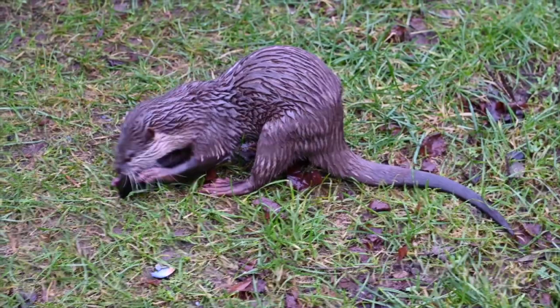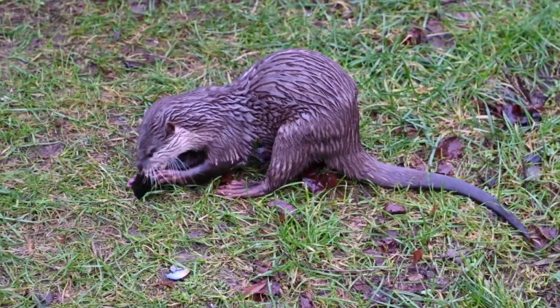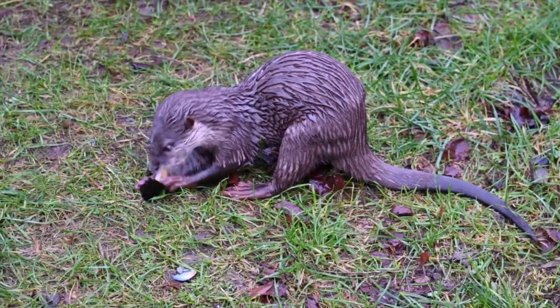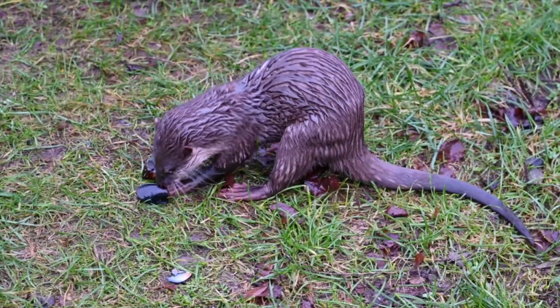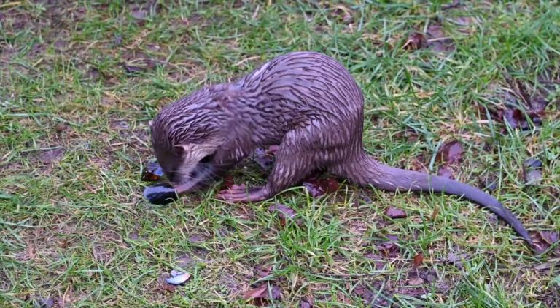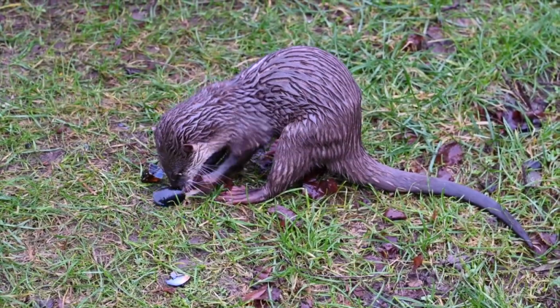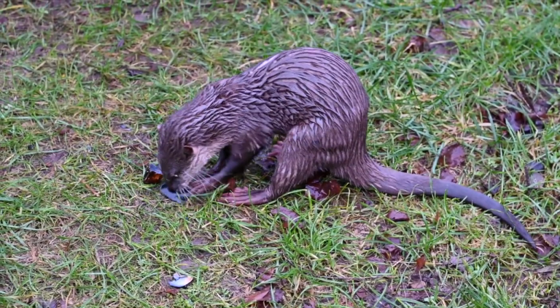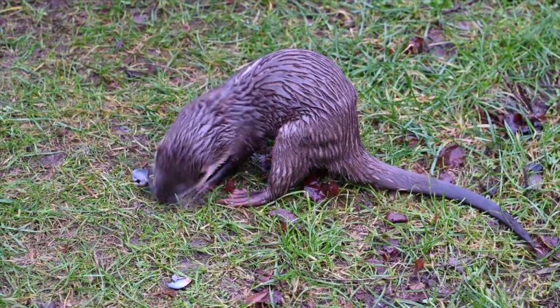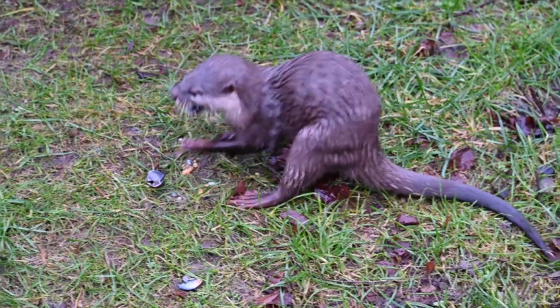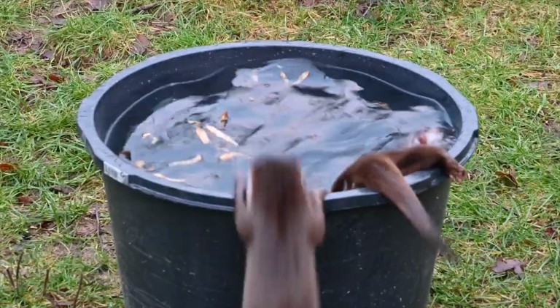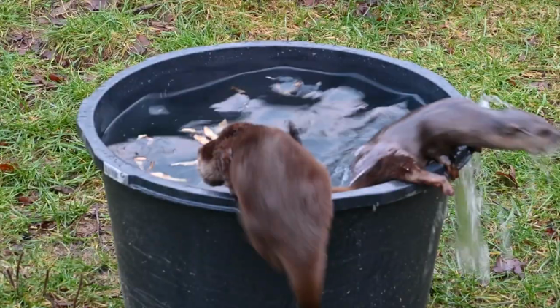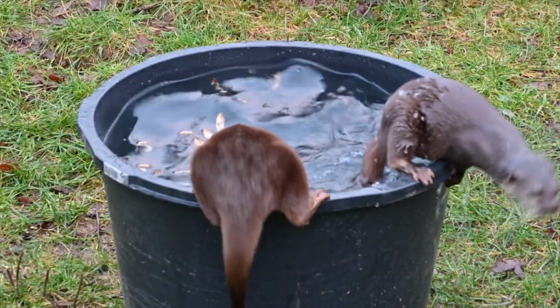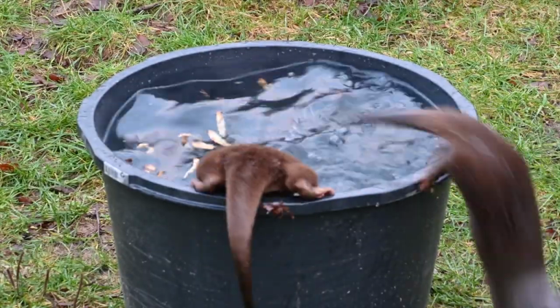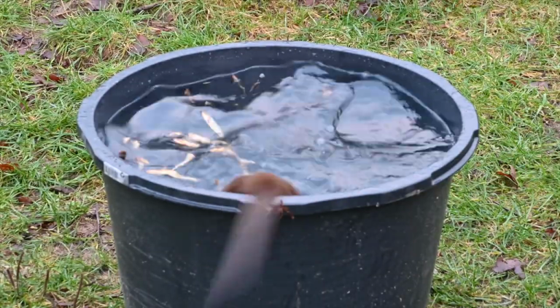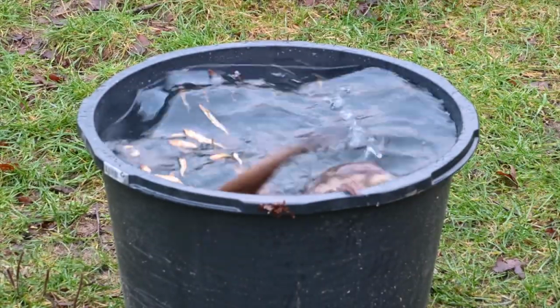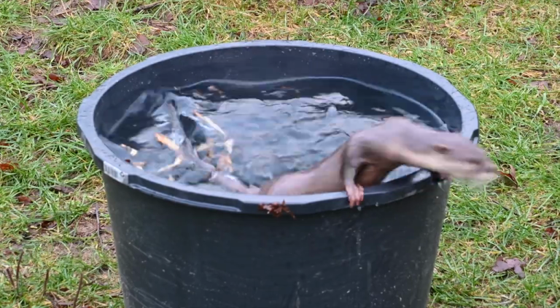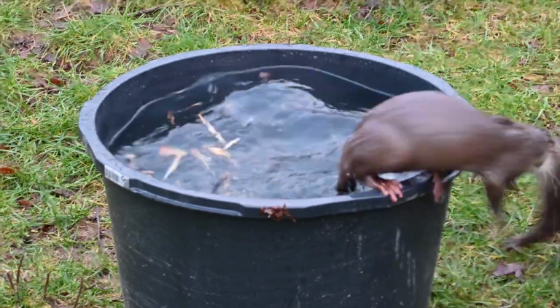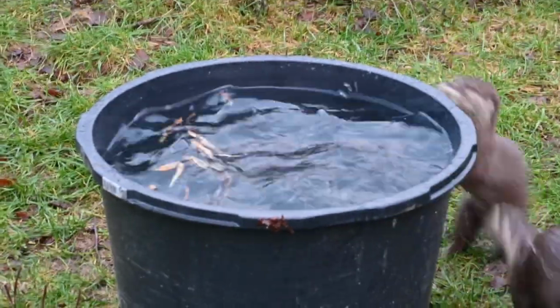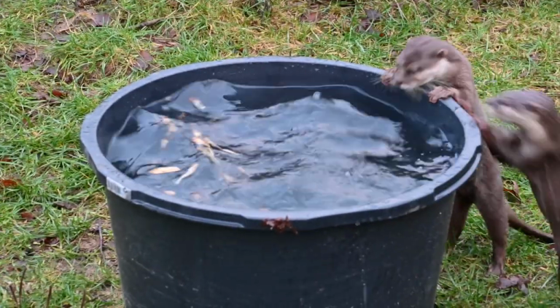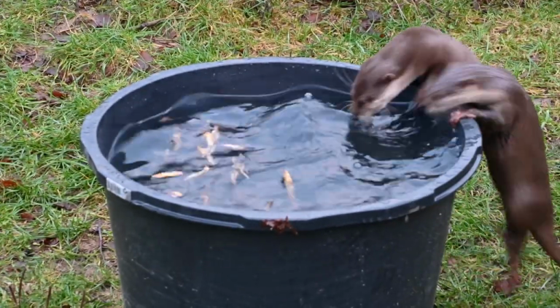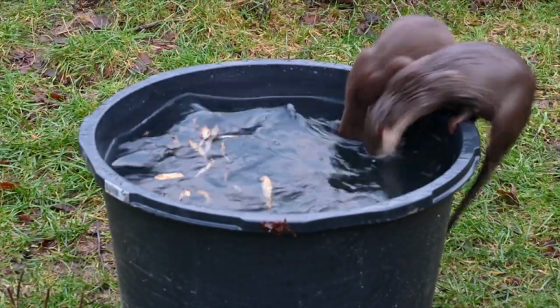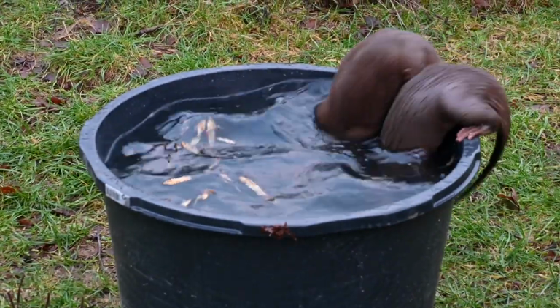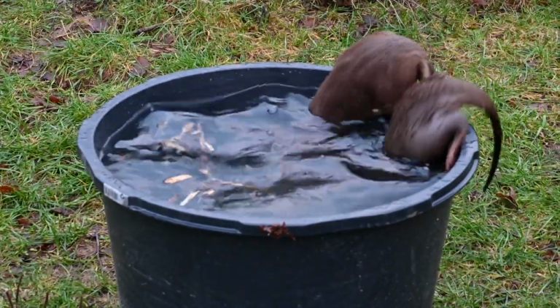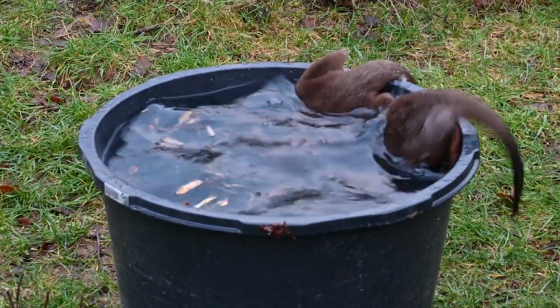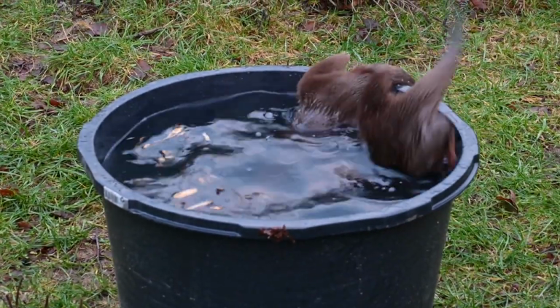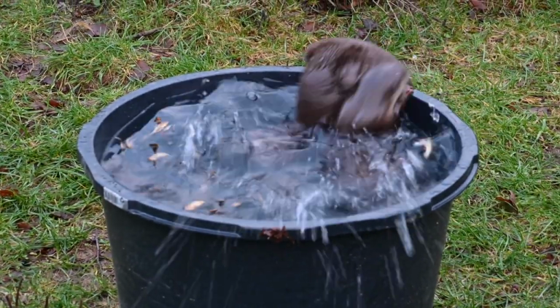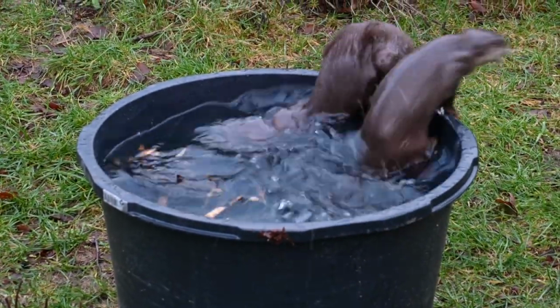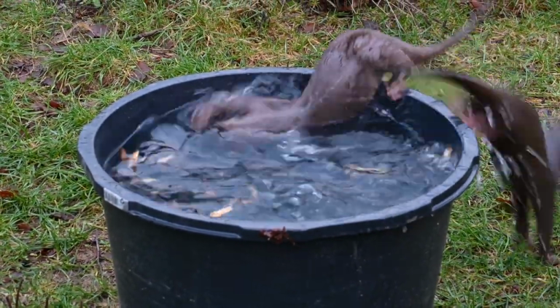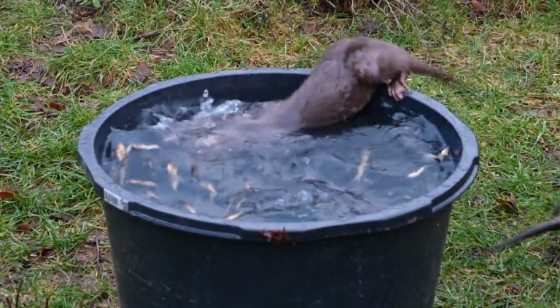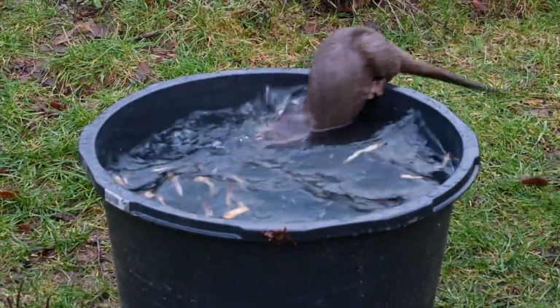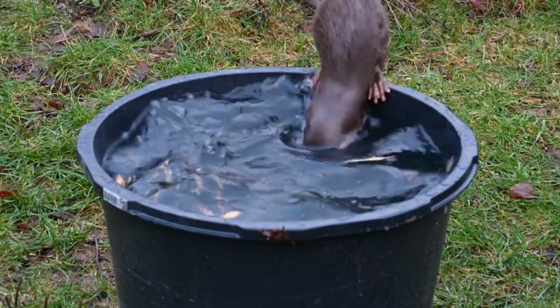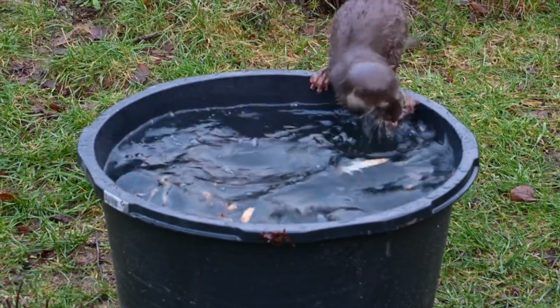Otters are well known for using rocks to smash open shells to eat, but we can see that he uses the rock in a bit of a different way, as we can see he holds onto it extra close all the time.